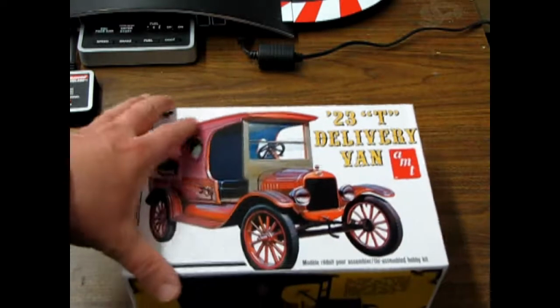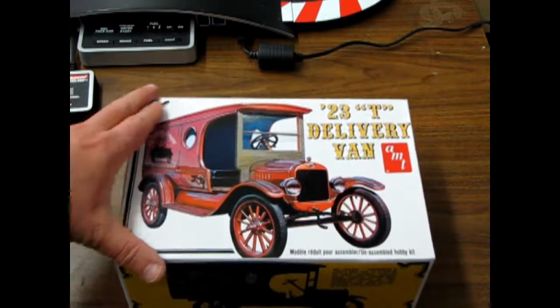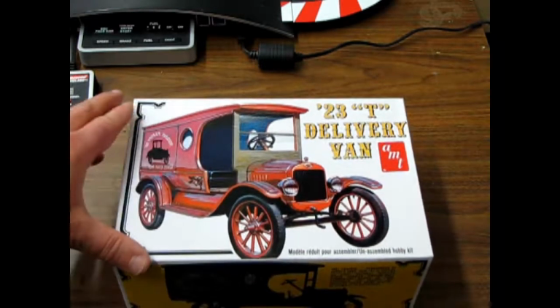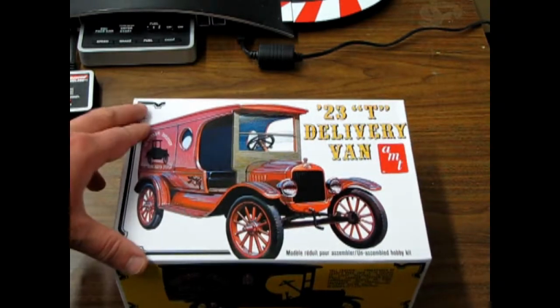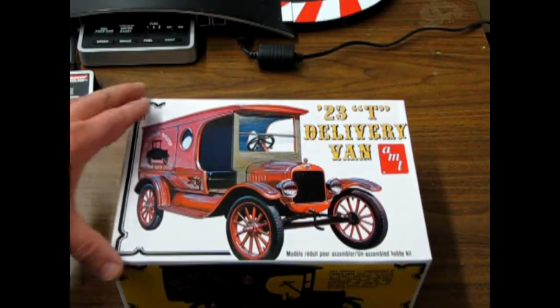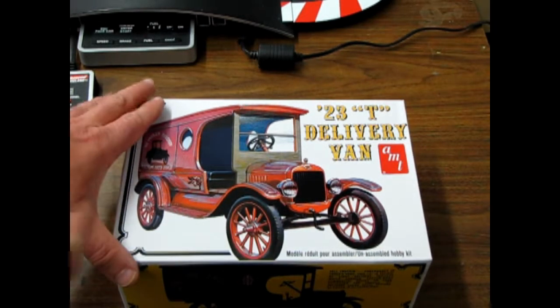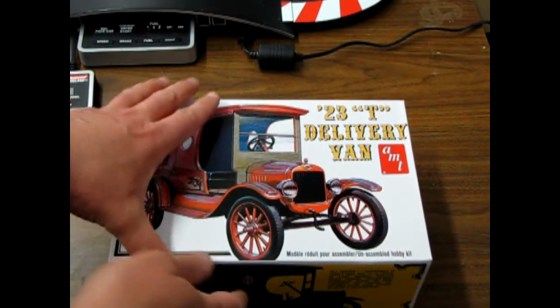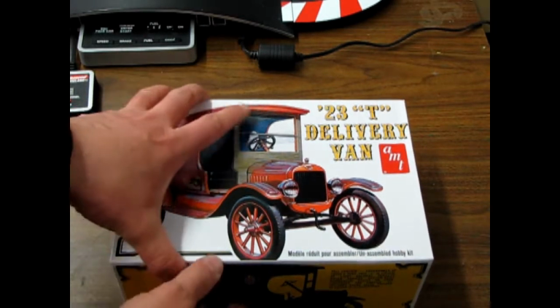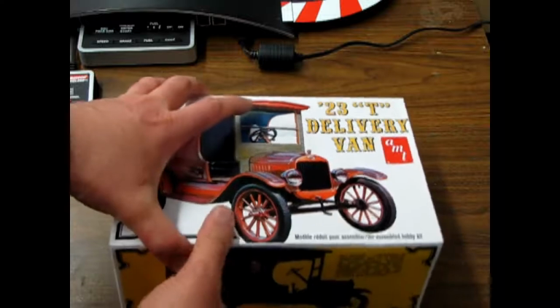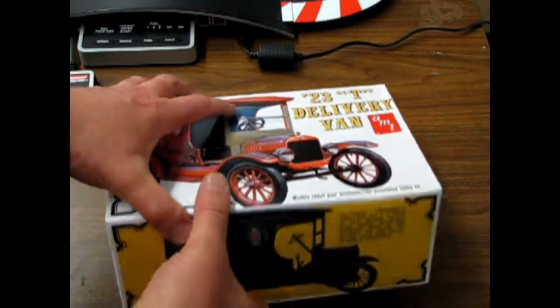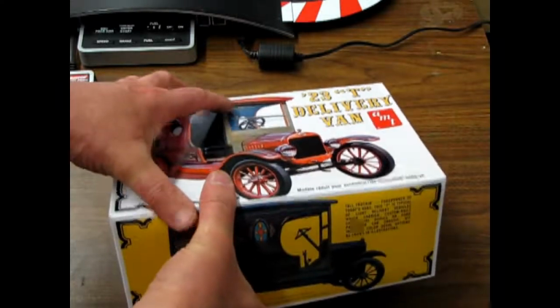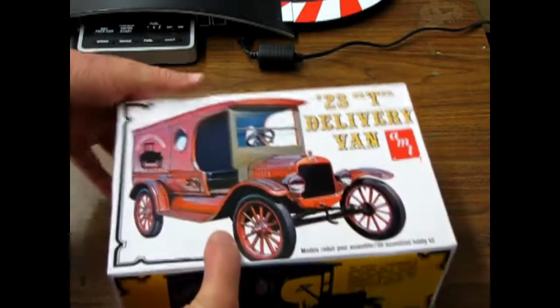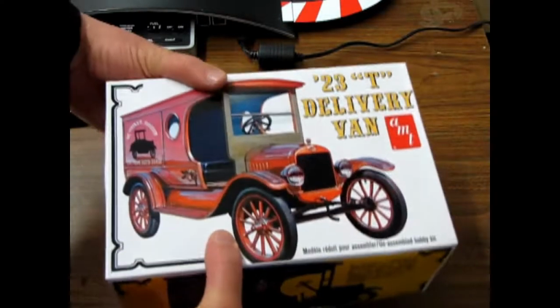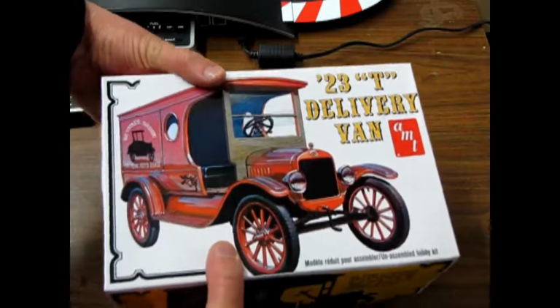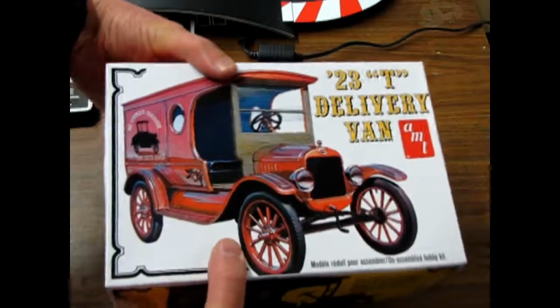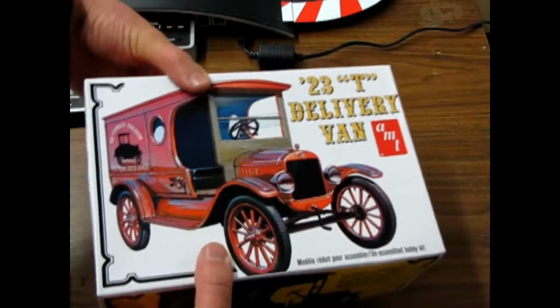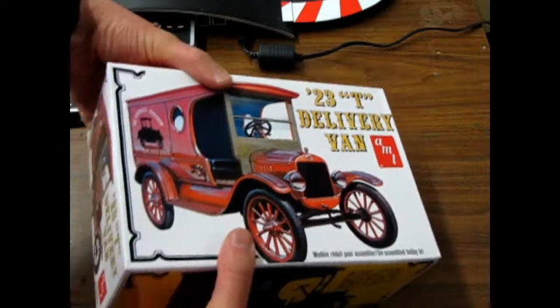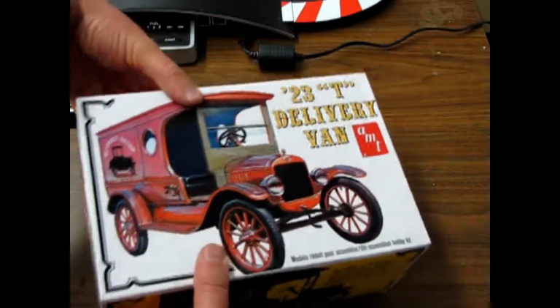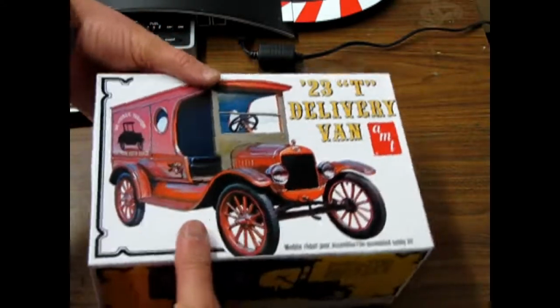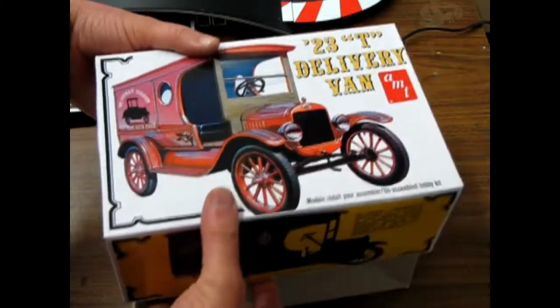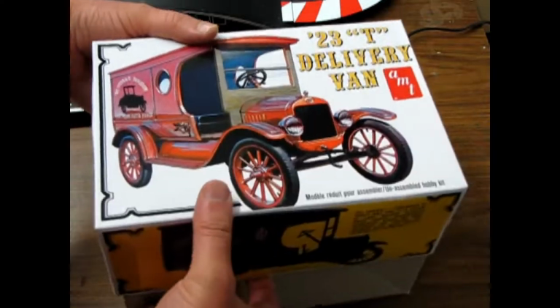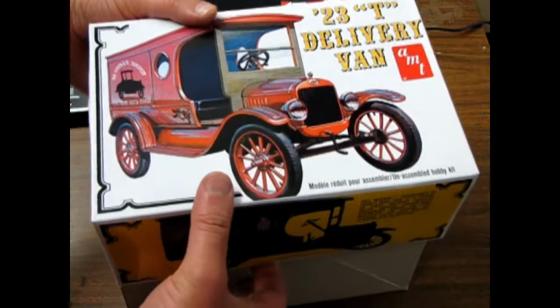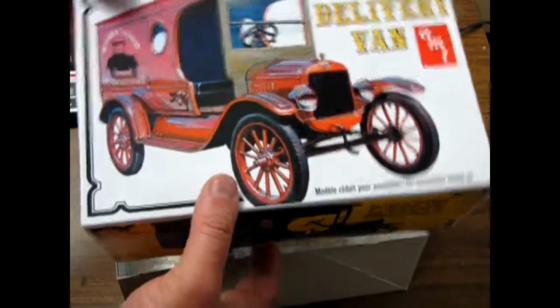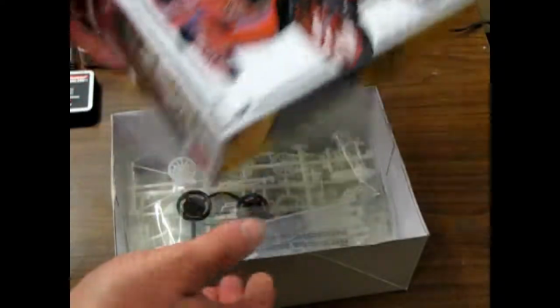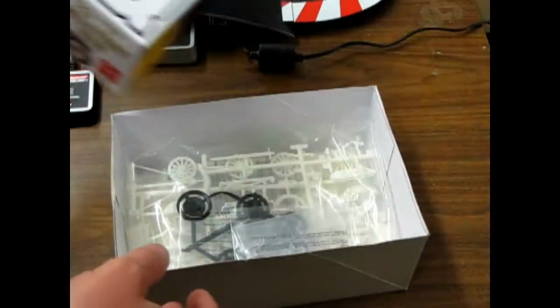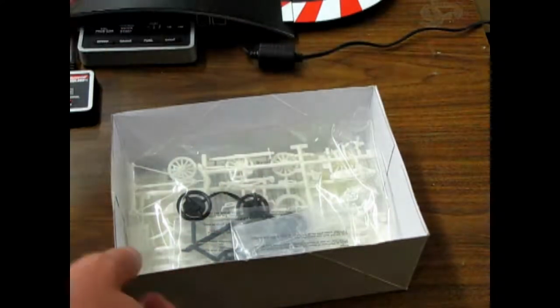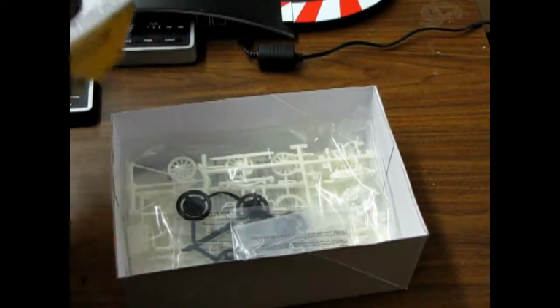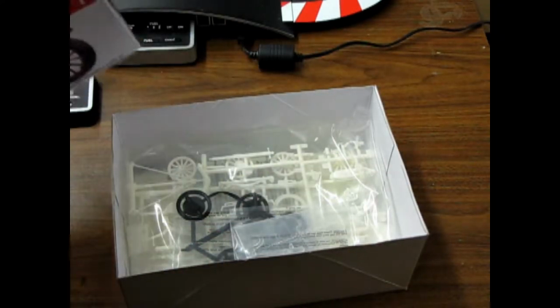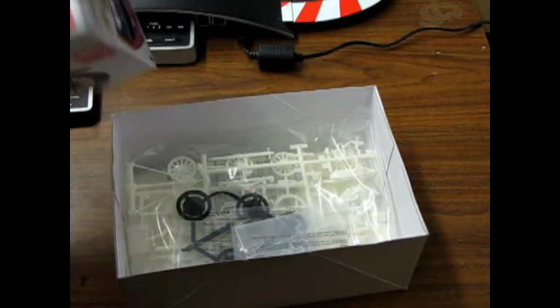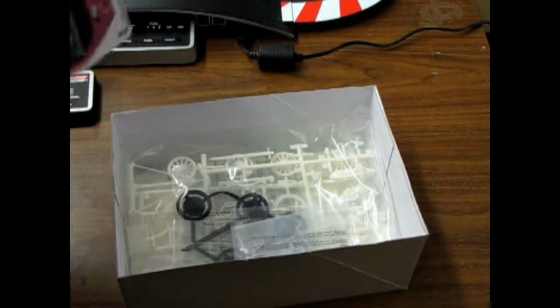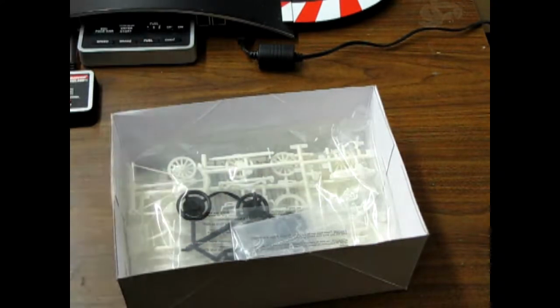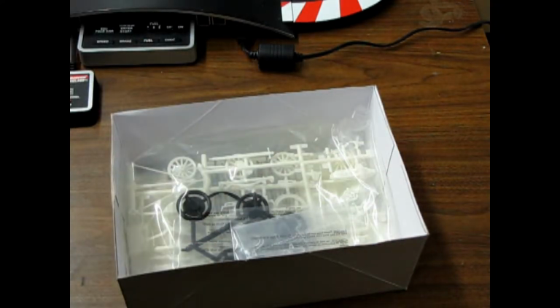Of course, the delivery vans can be painted up any way you like. Most of the '23 — actually, all the Model T's in 1923 were painted black. But the delivery vans are one of those kind of exceptional things.